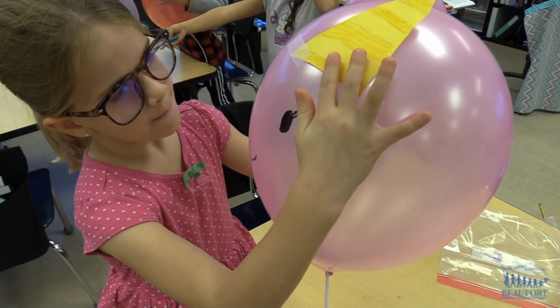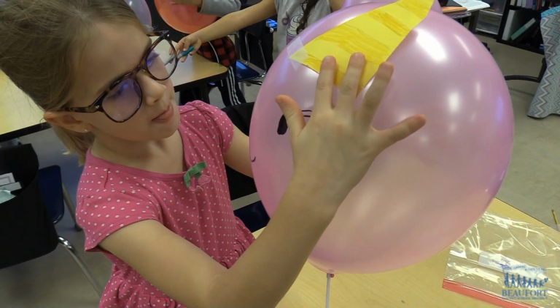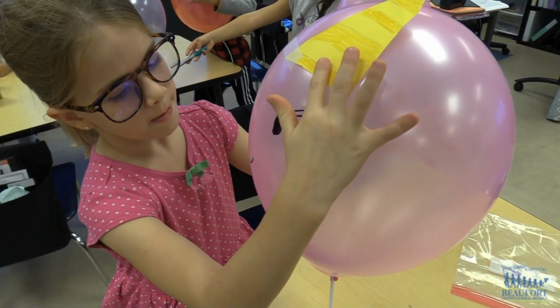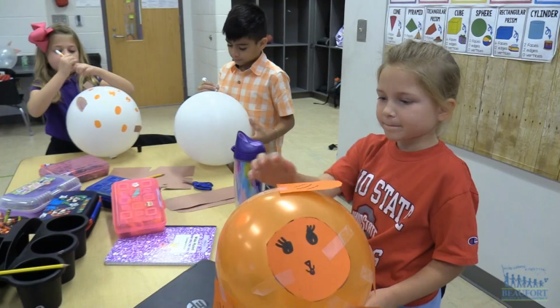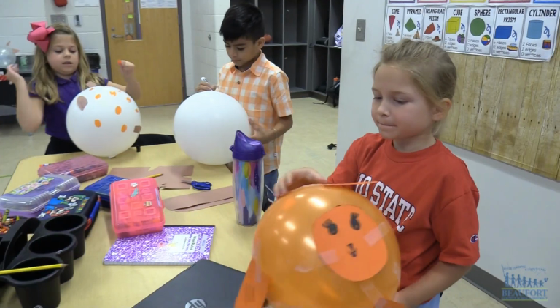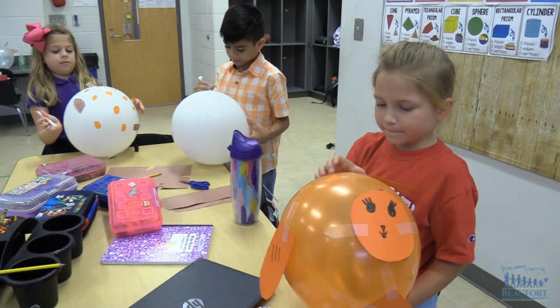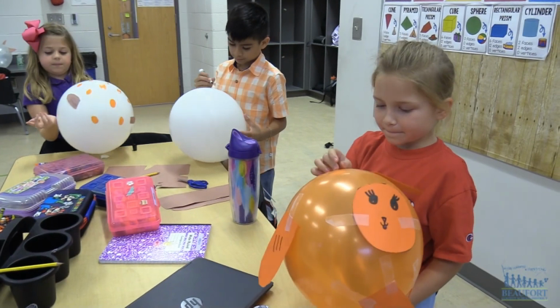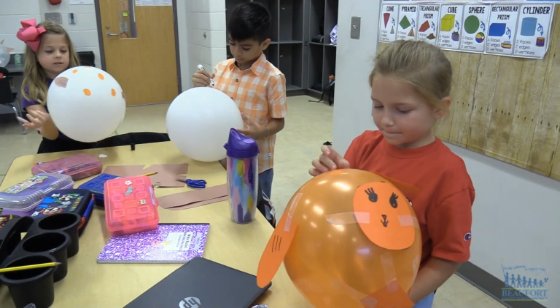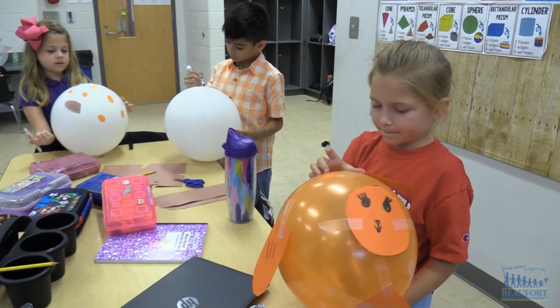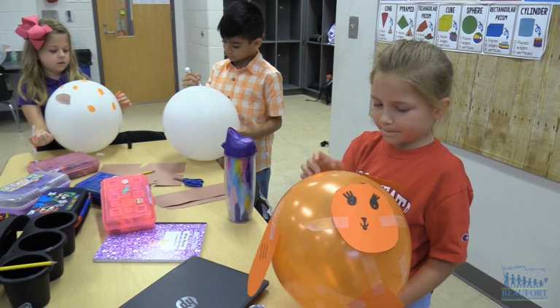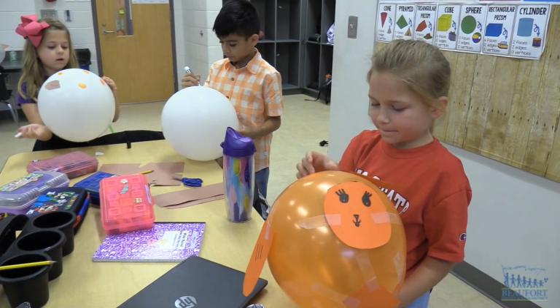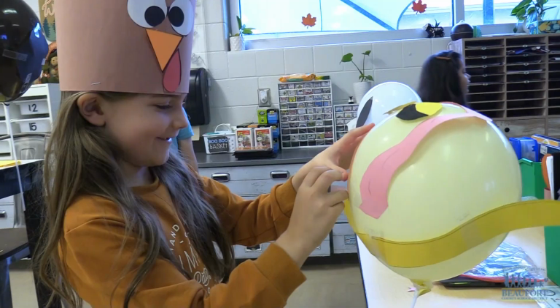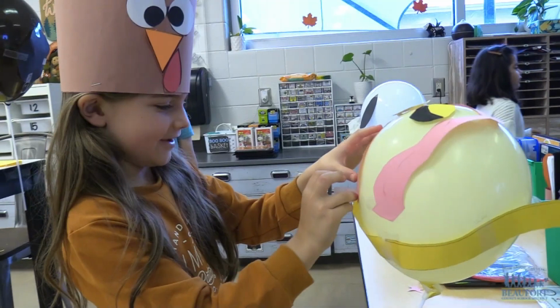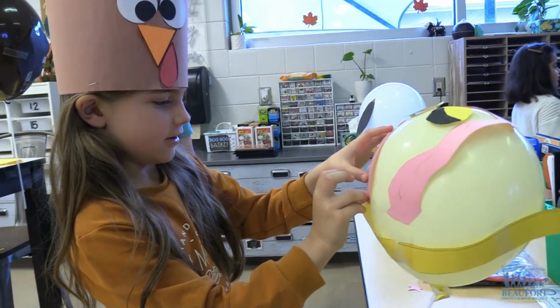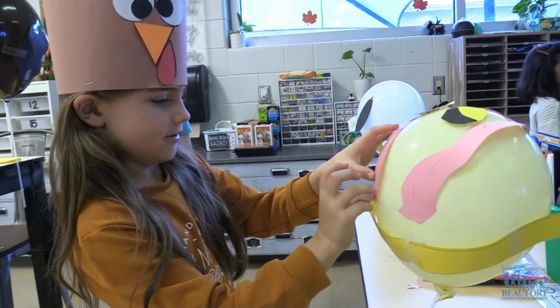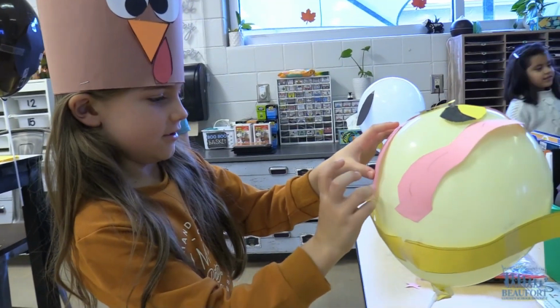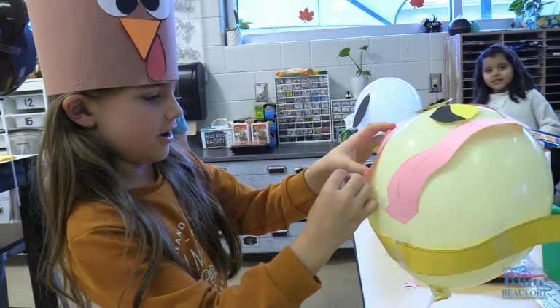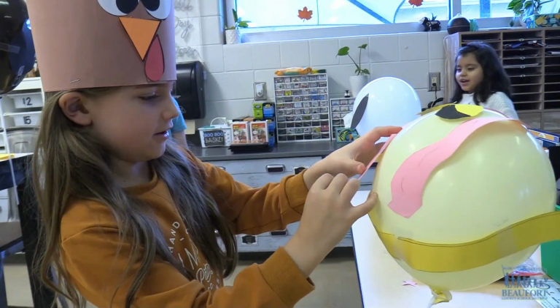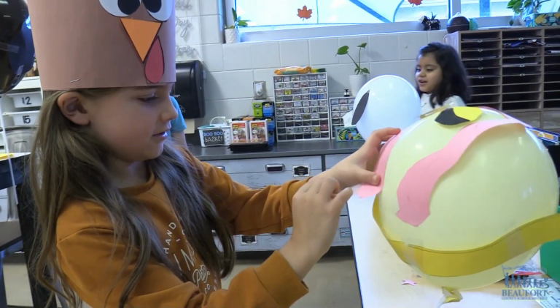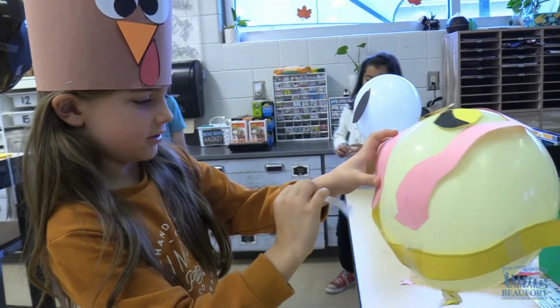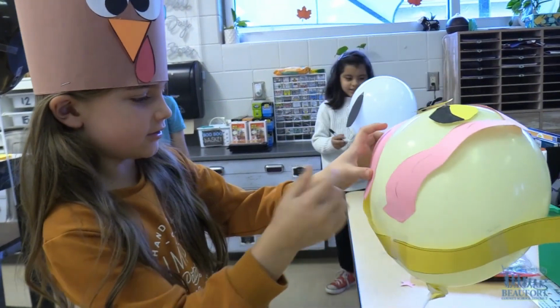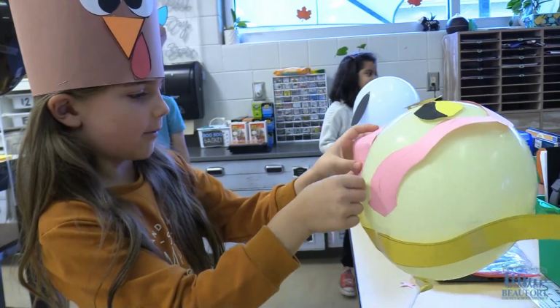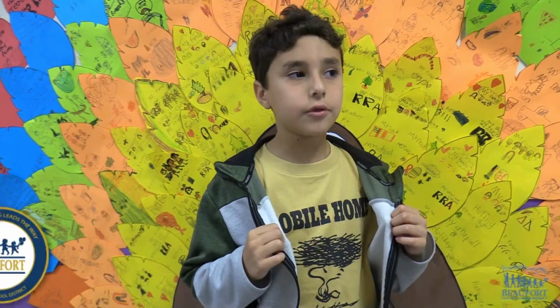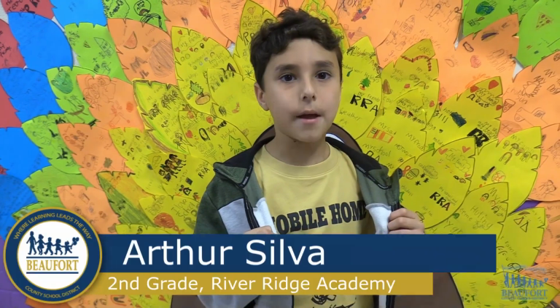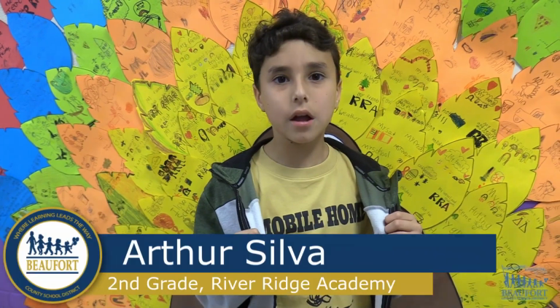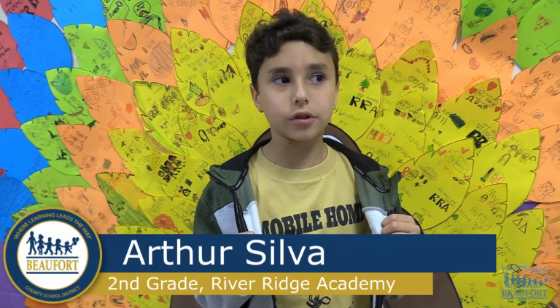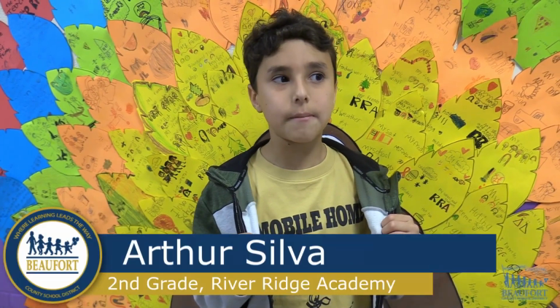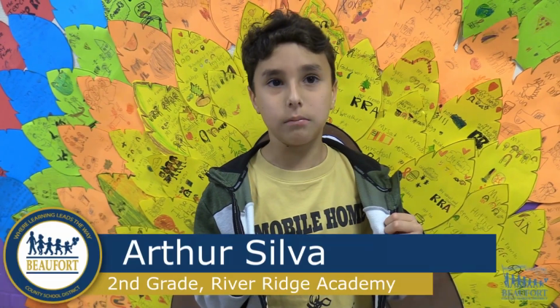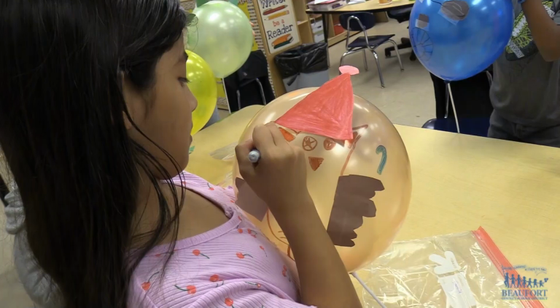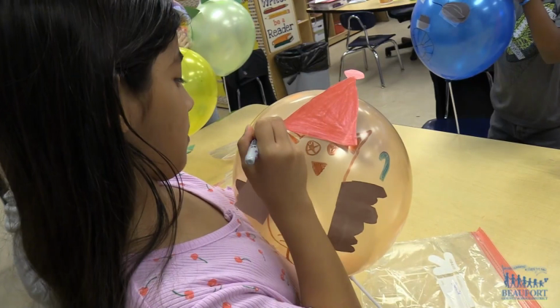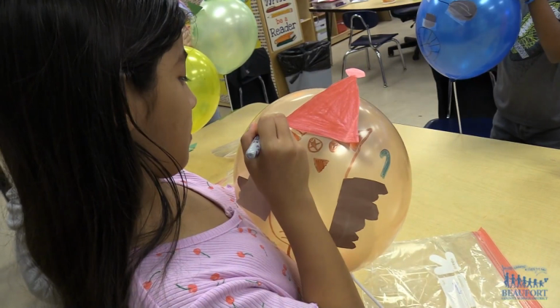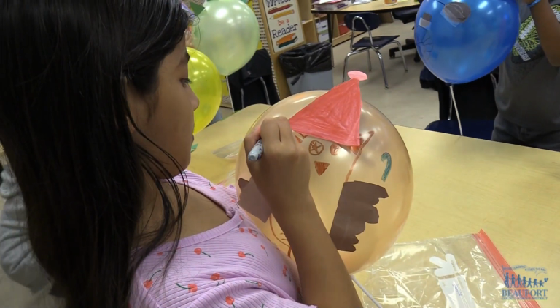I used yellow paper and a crayon, and I used a black marker and a purple marker and tape. I'm using paper and it's going to be a Bokoblin balloon from Zelda: Tears of the Kingdom.